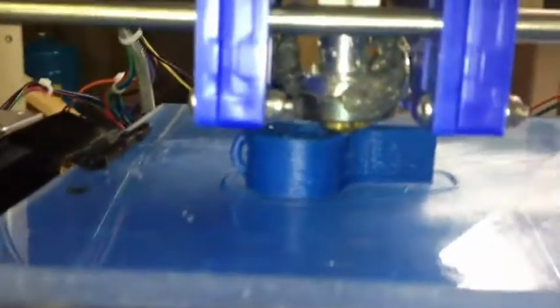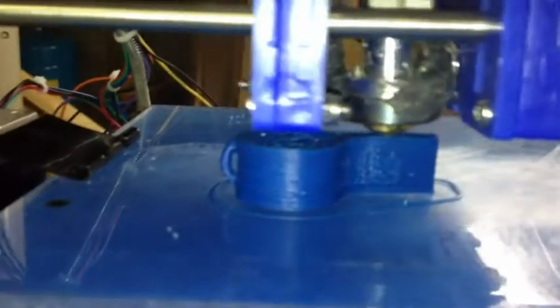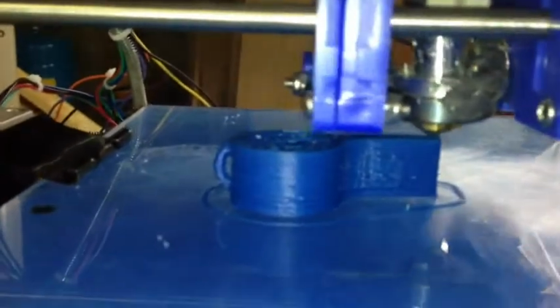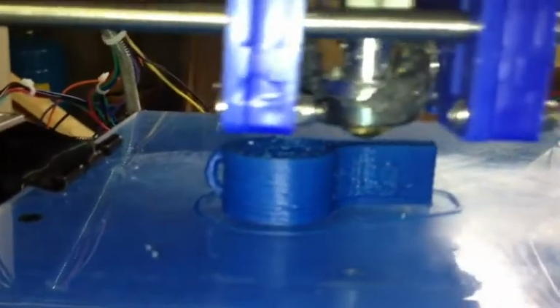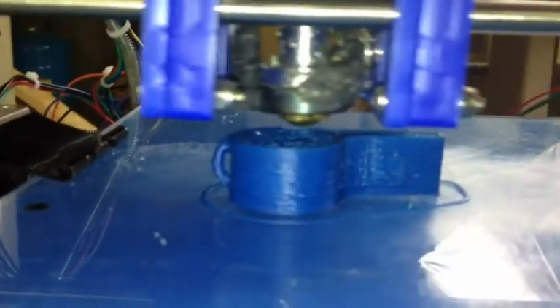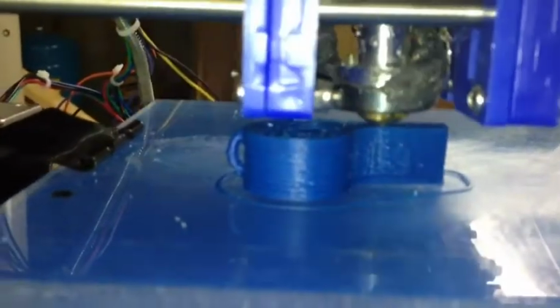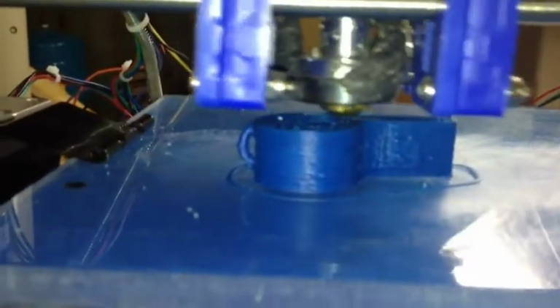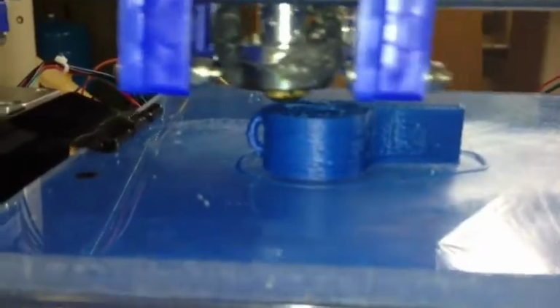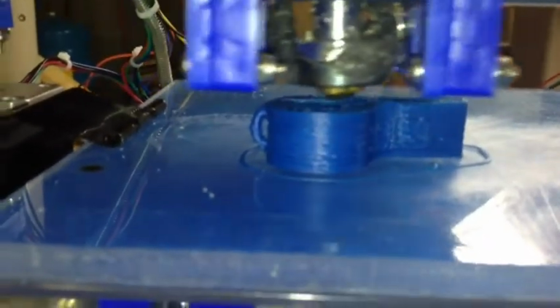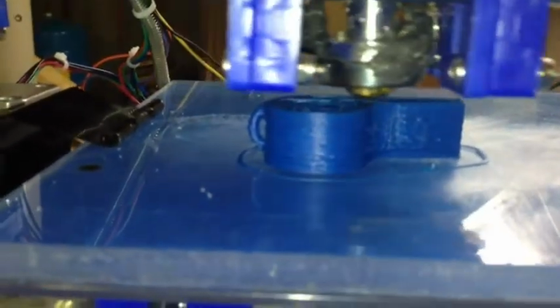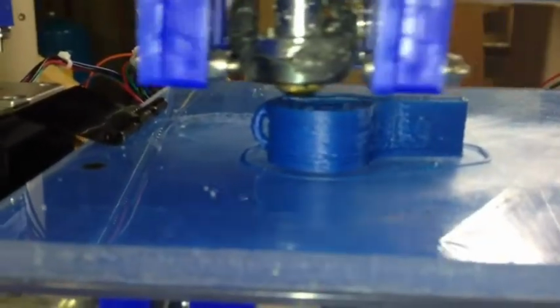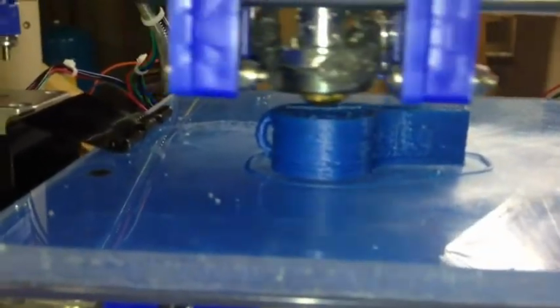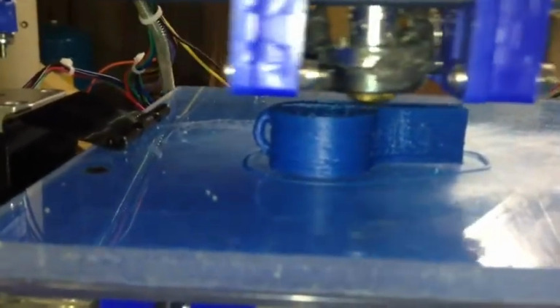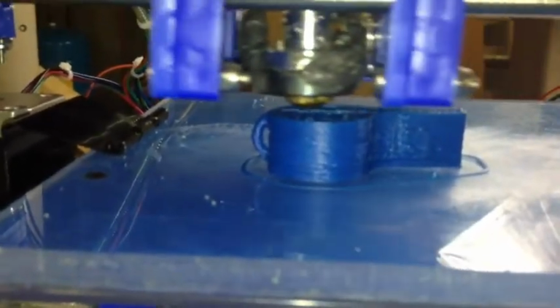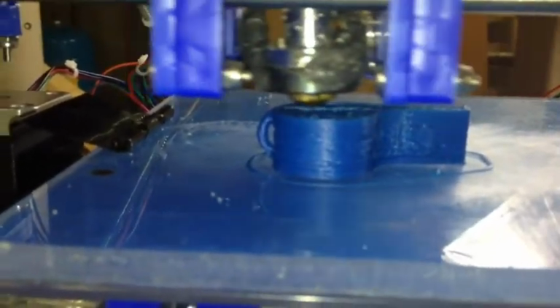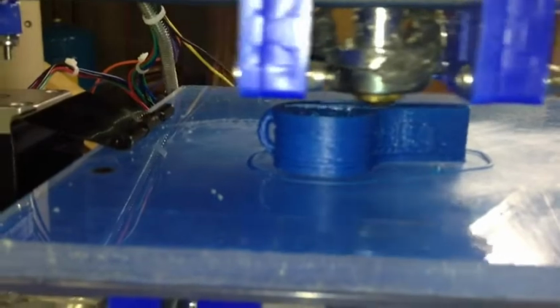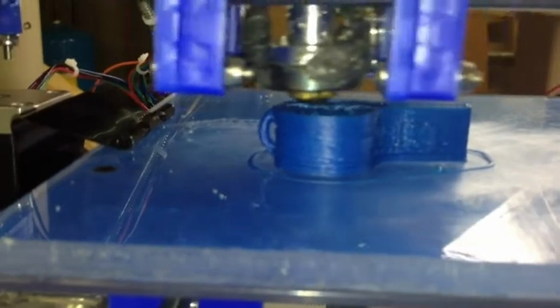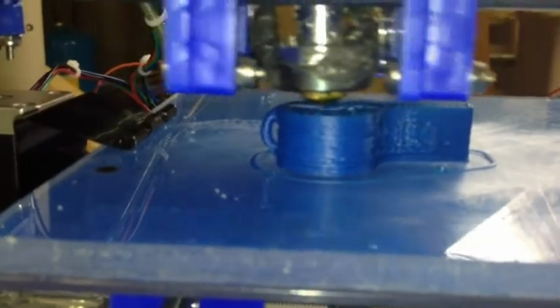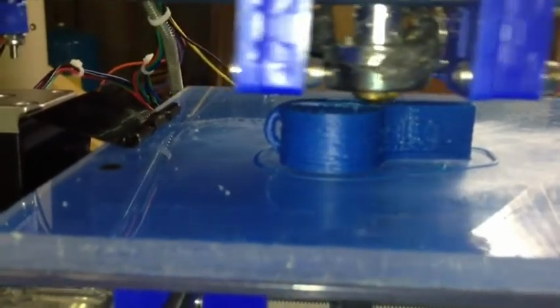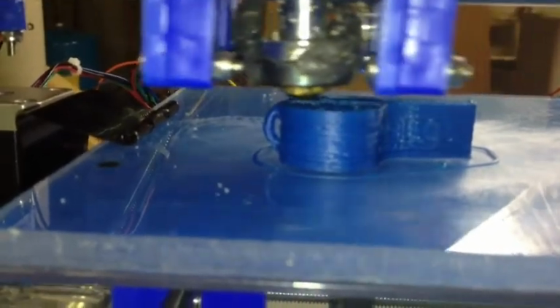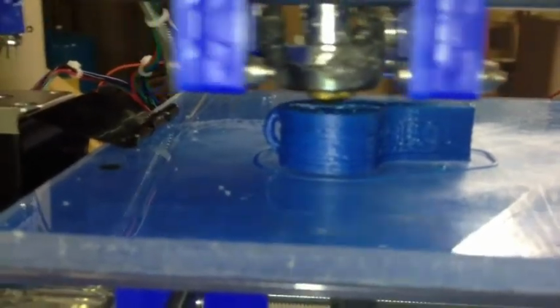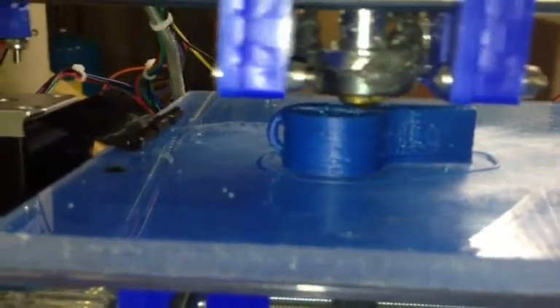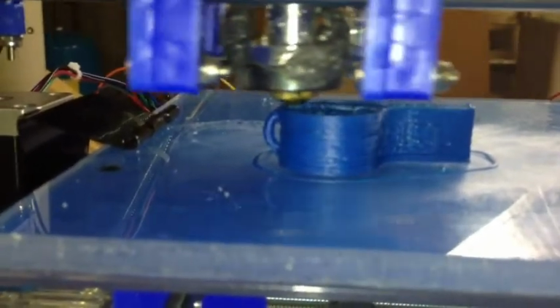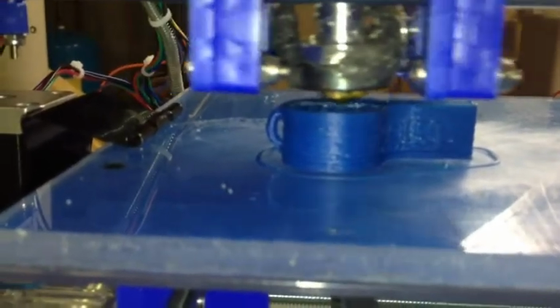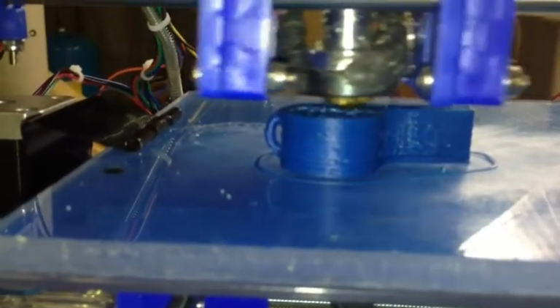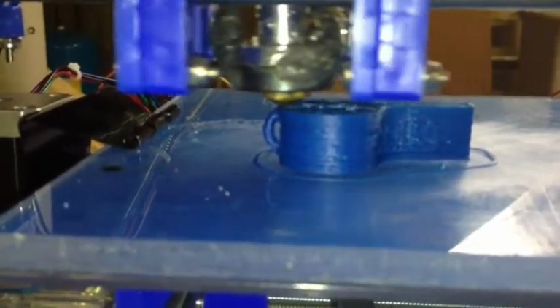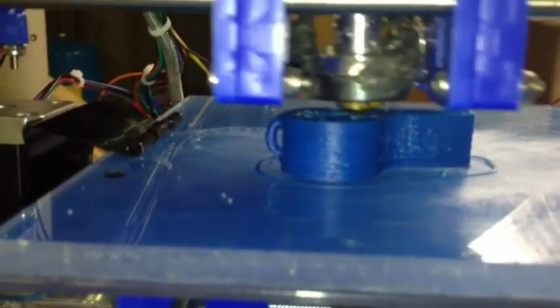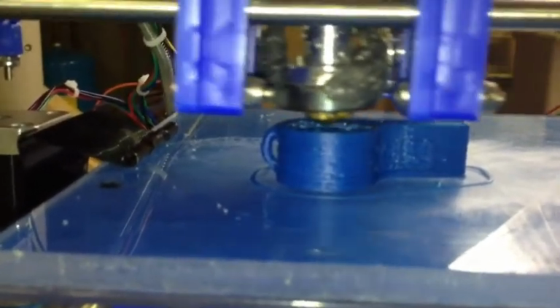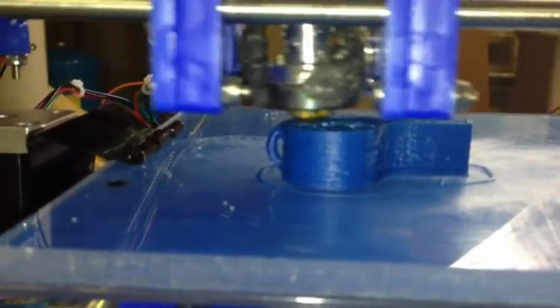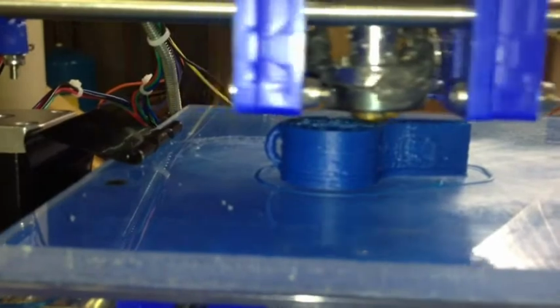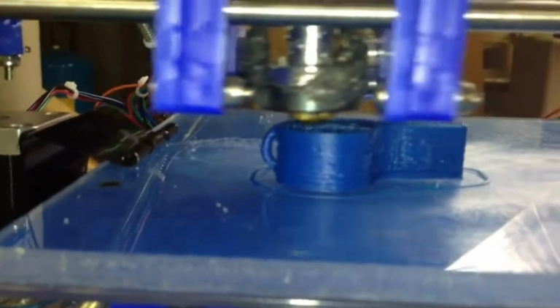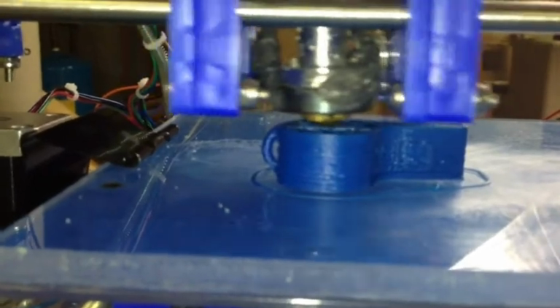Looks like we're getting pretty close to the end. We have three final layers. I don't know how many bridge layers it does before it puts those three final layers on — I guess we'll find out.